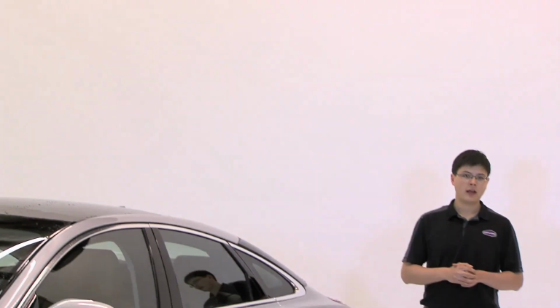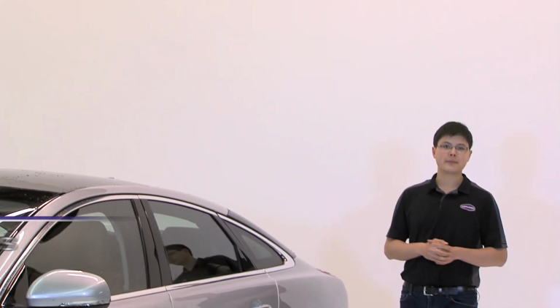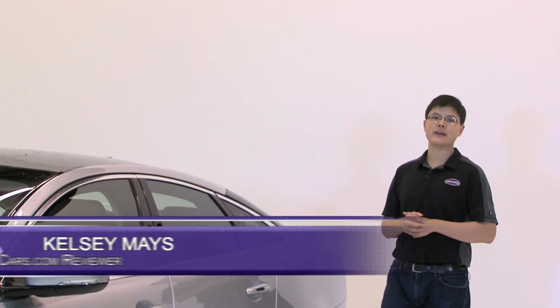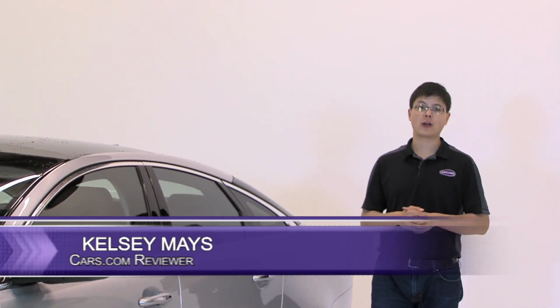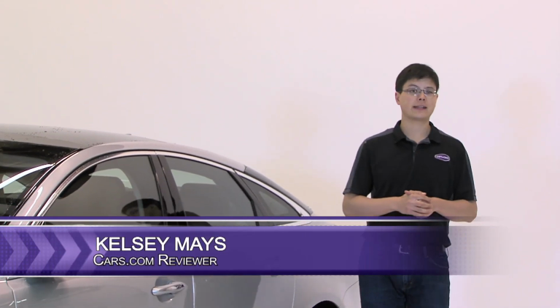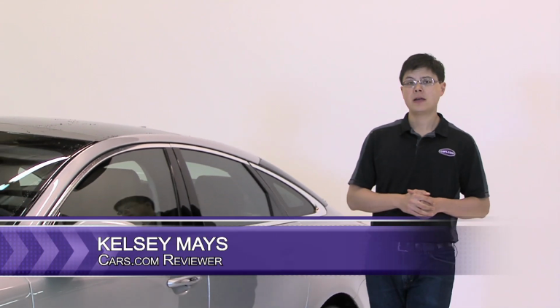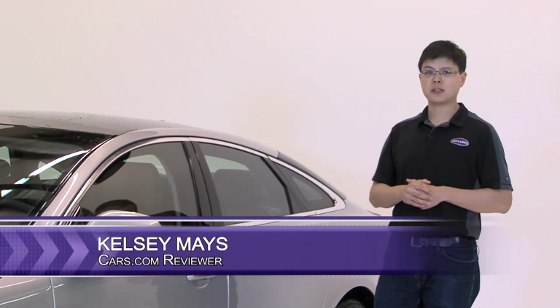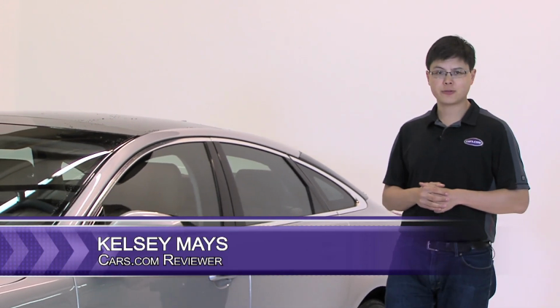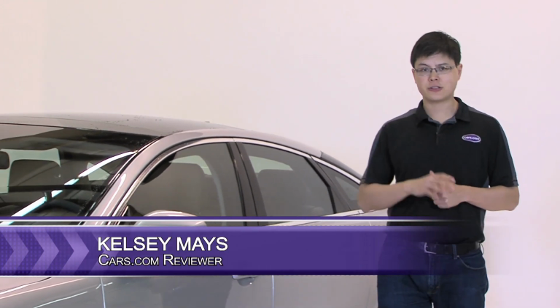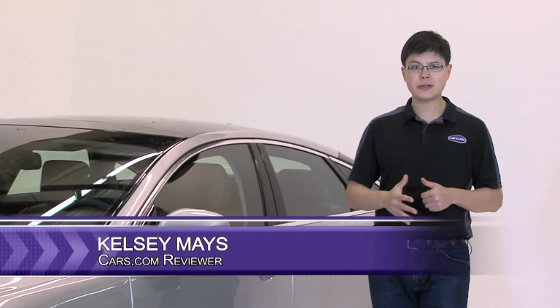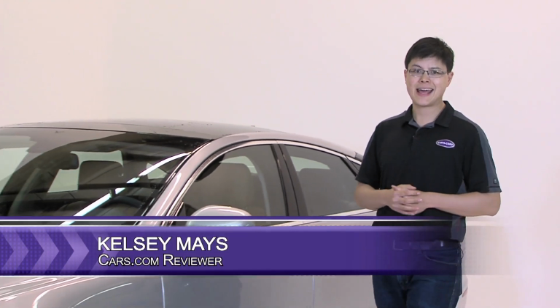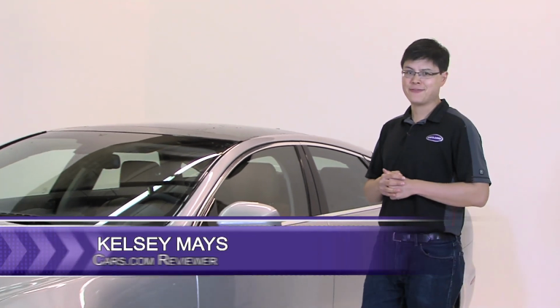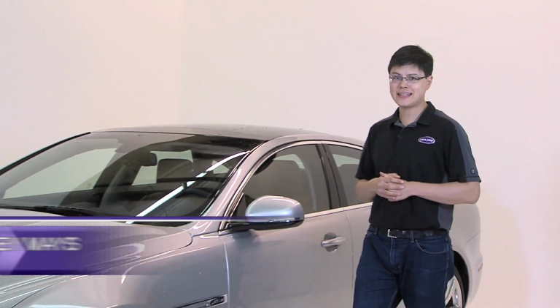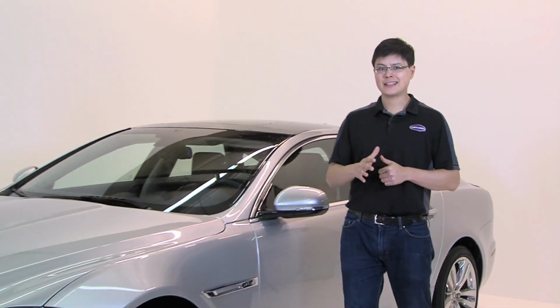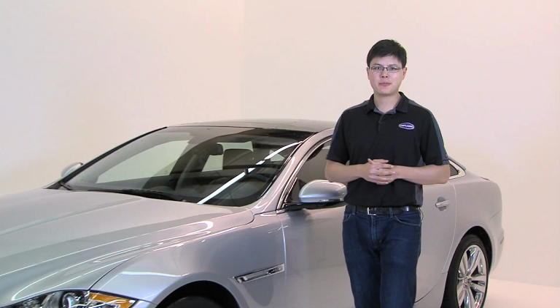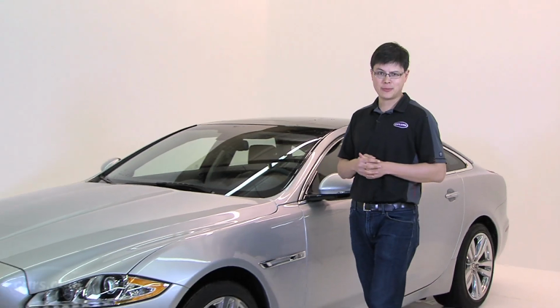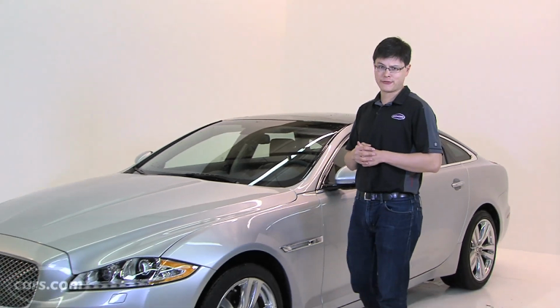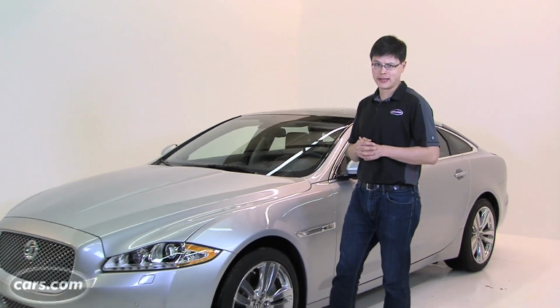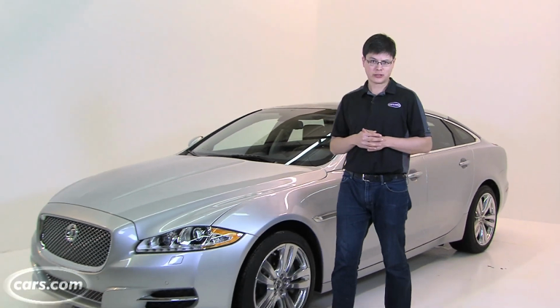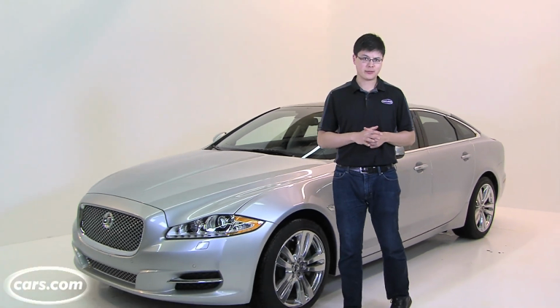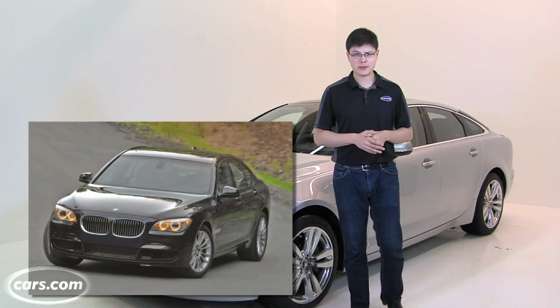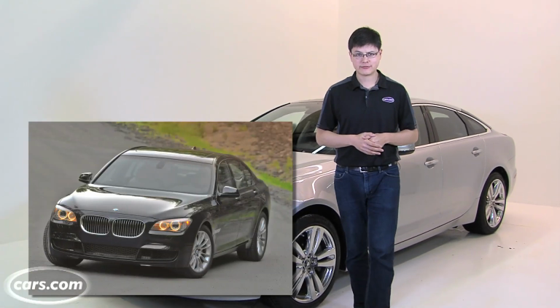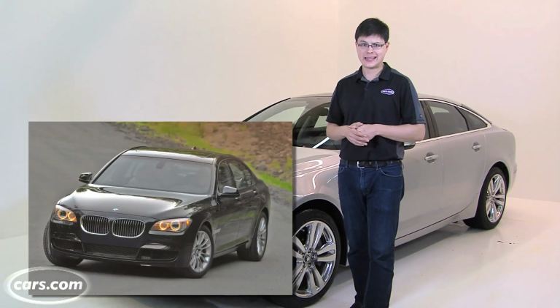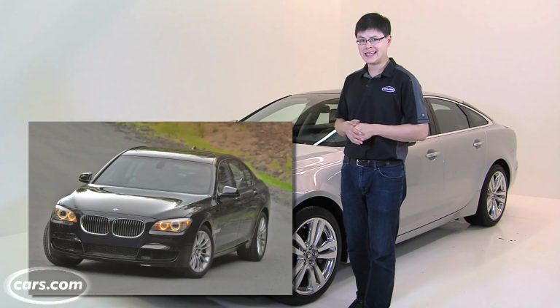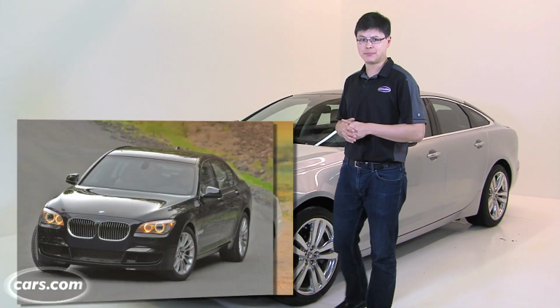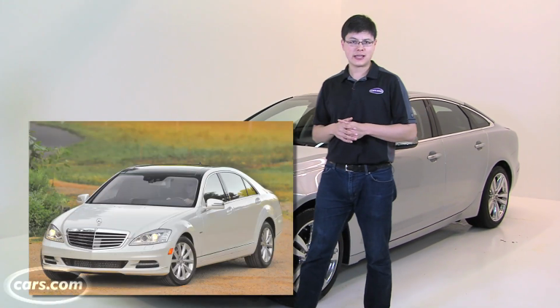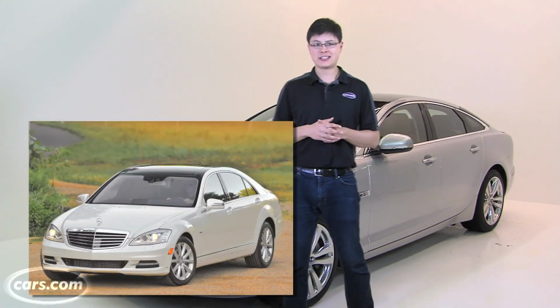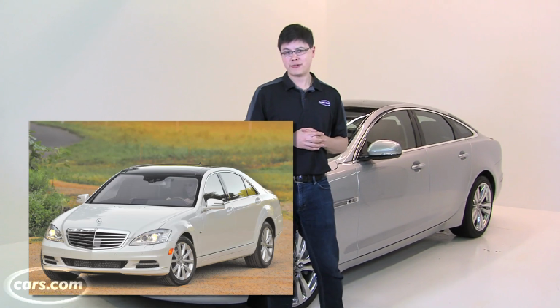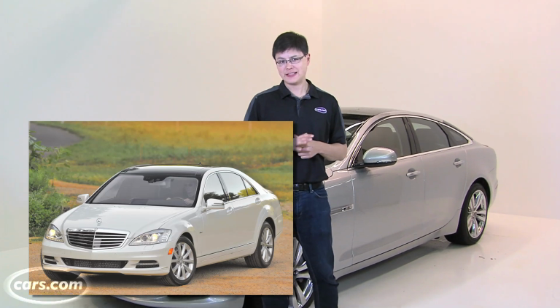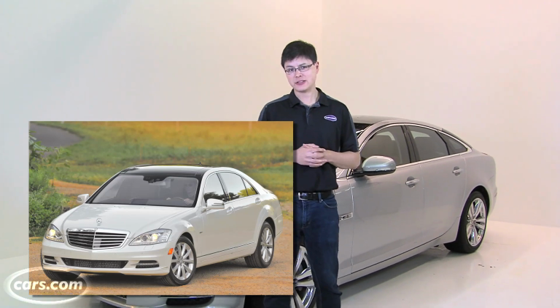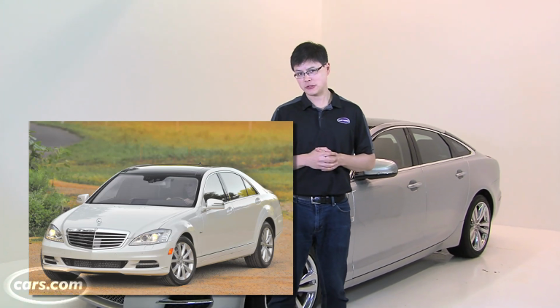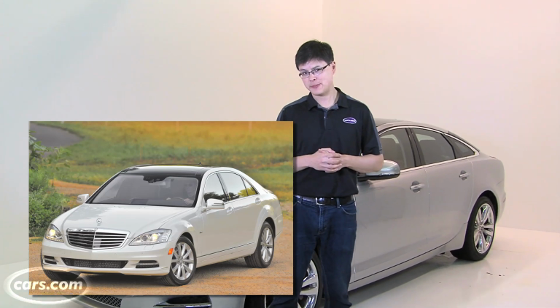Hi, I'm Kelsey Mayes for Cars.com. Top shelf luxury cars don't always need to have V8s, and some European automakers are figuring that out with cars like the BMW 740i and the Bluetech S350, the diesel from Mercedes-Benz.